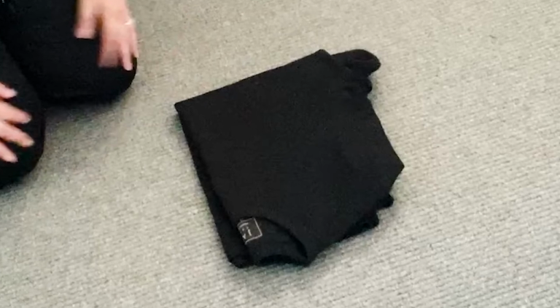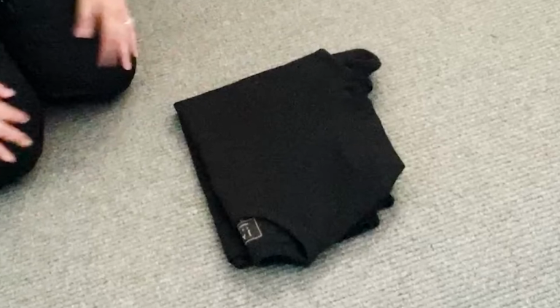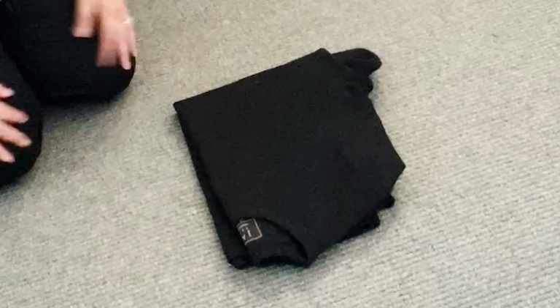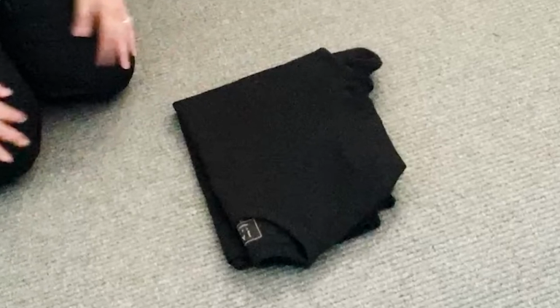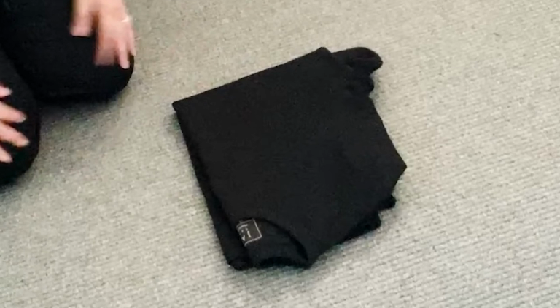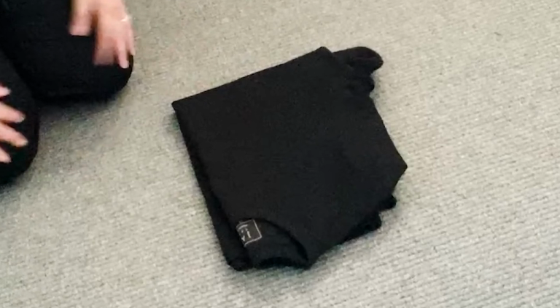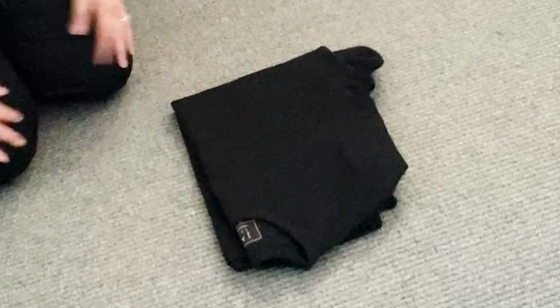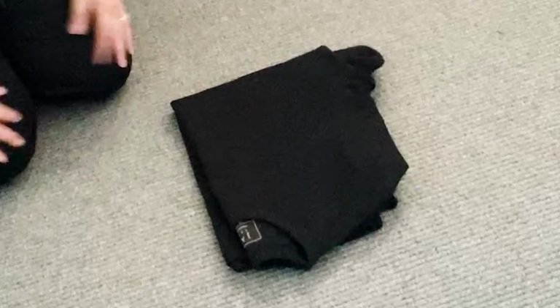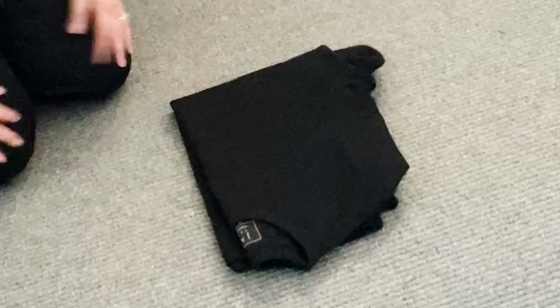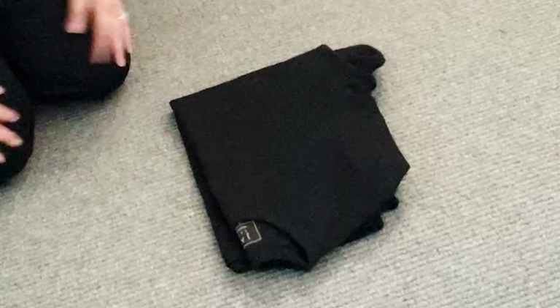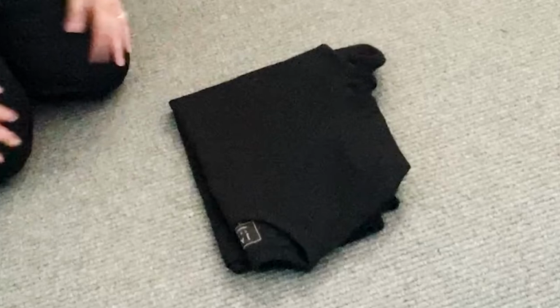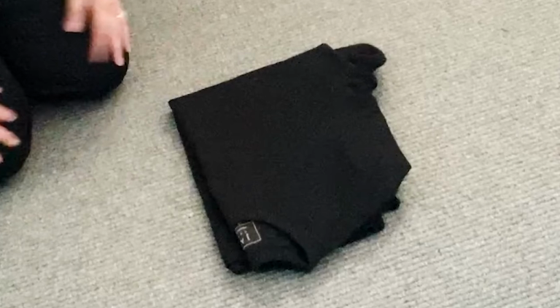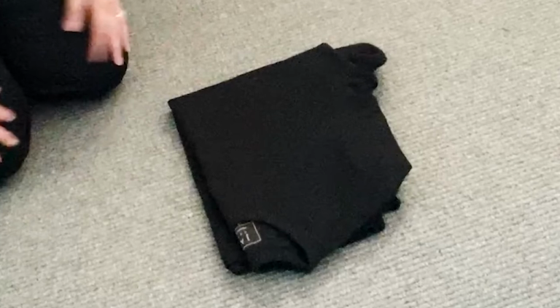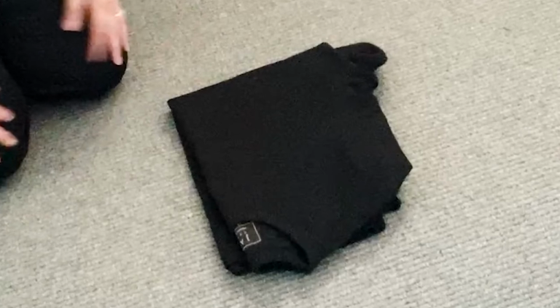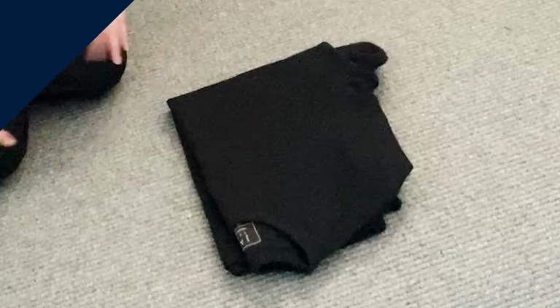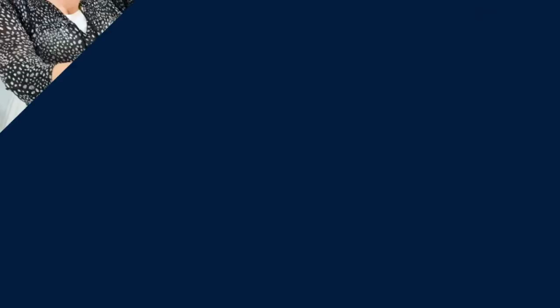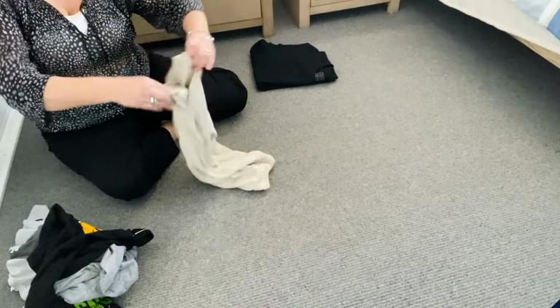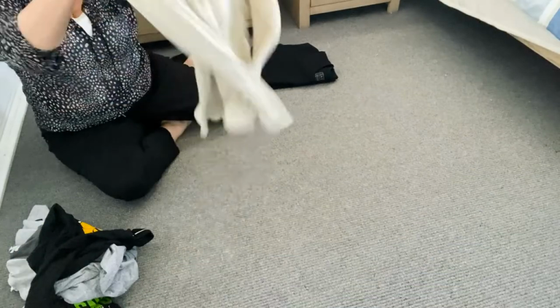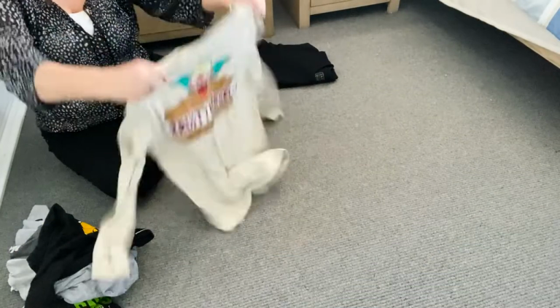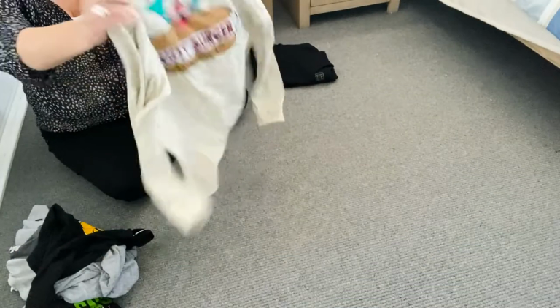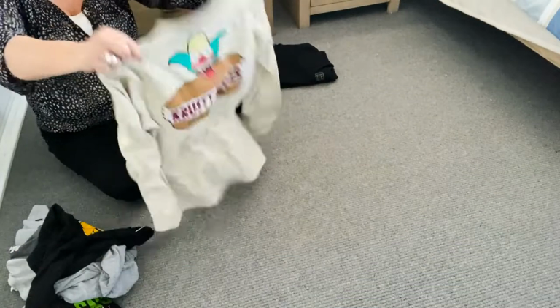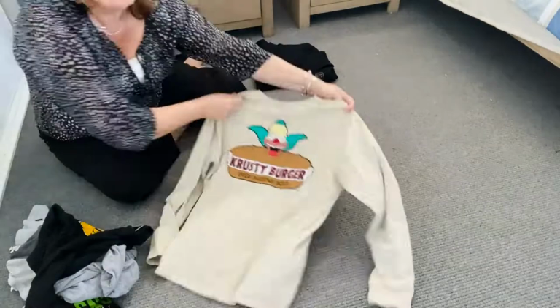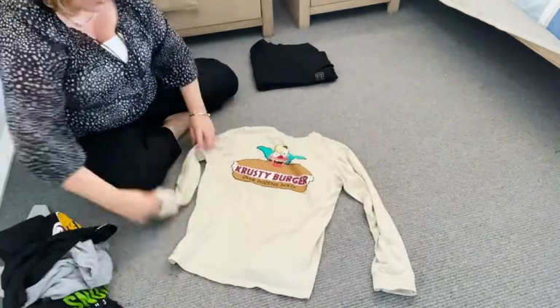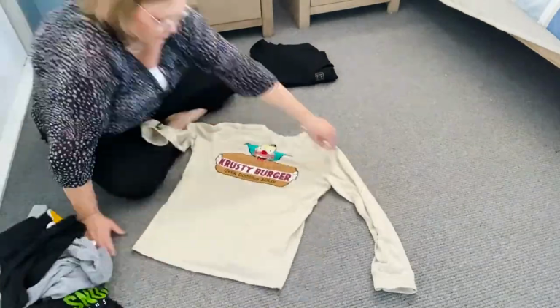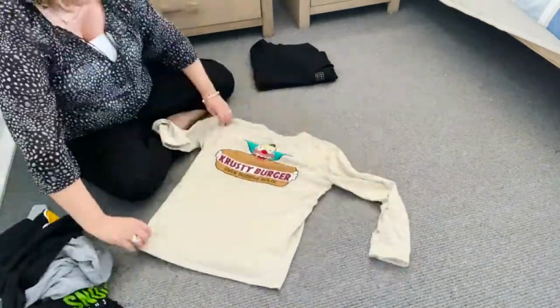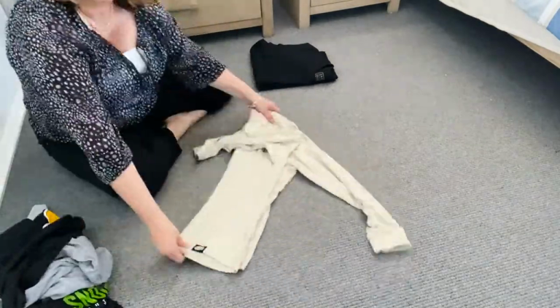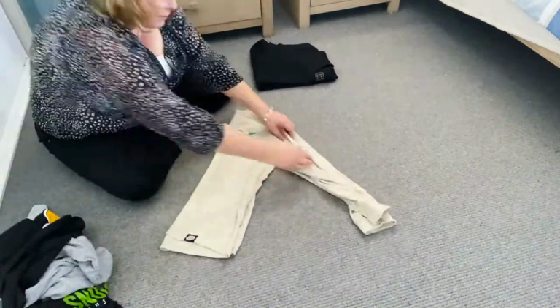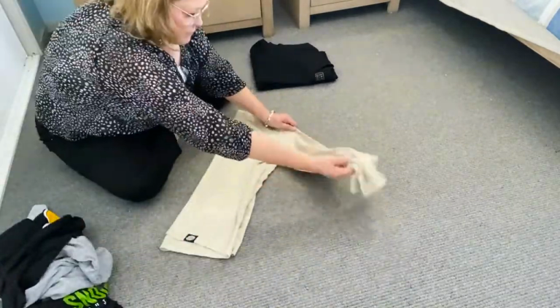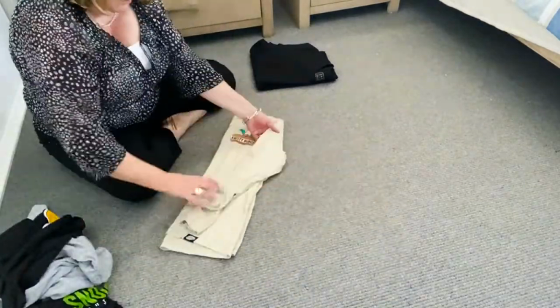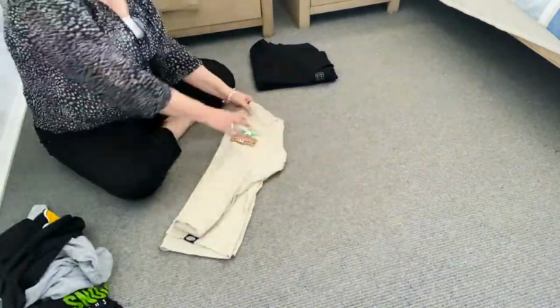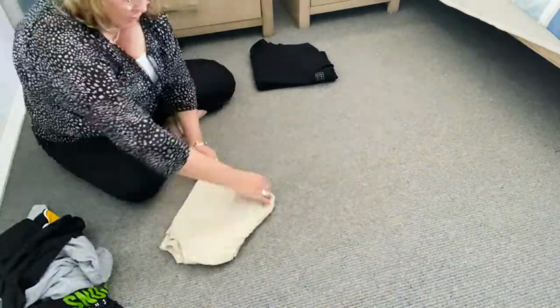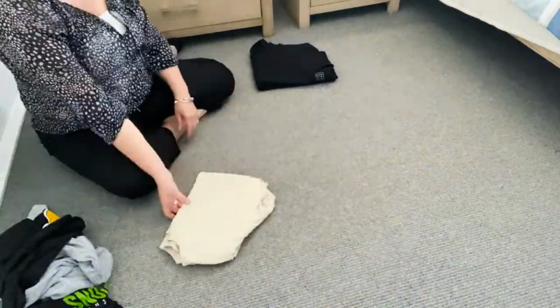Remember, it doesn't have to be perfect, but if it's that size, it will fit in nicely to the drawer. Now, all you need to do is to repeat this process with all your other t-shirts, jumpers, and long-sleeve shirts.